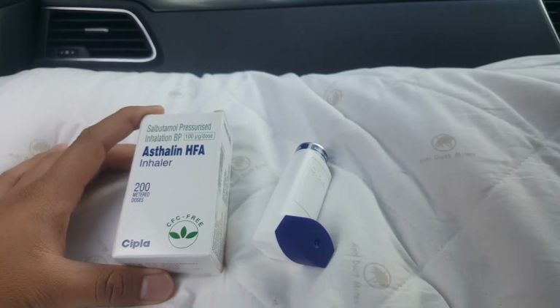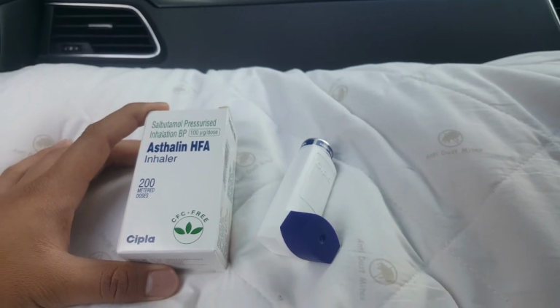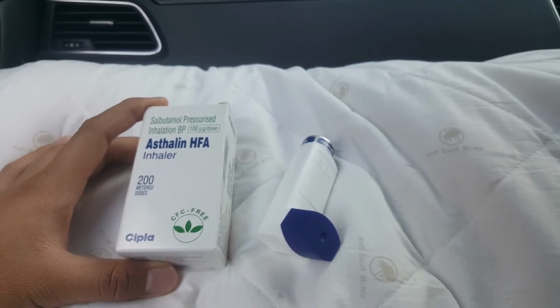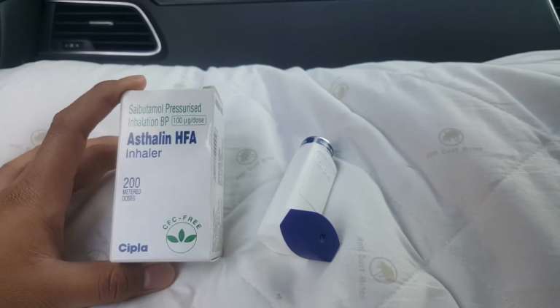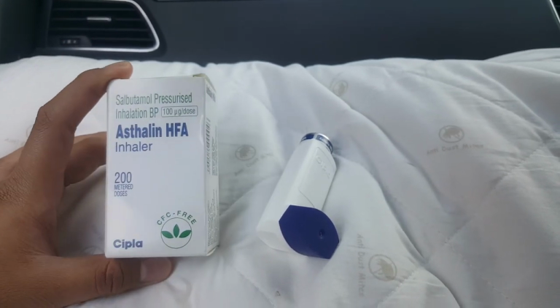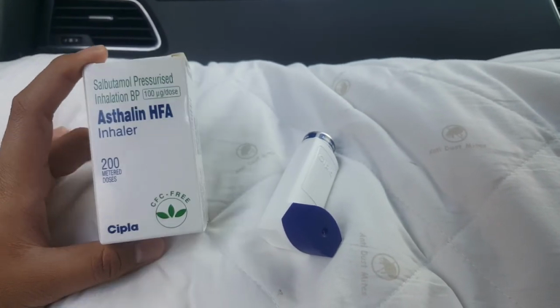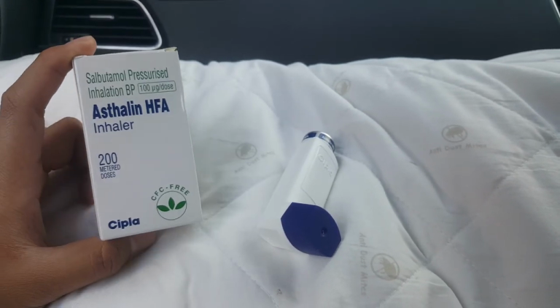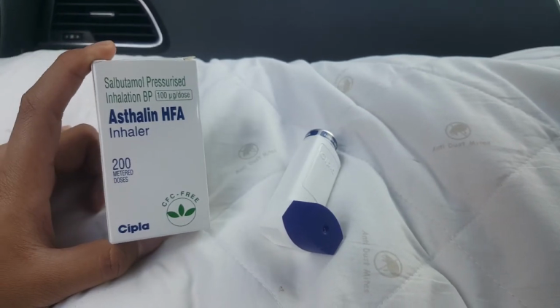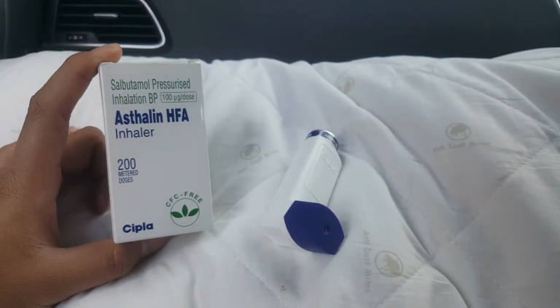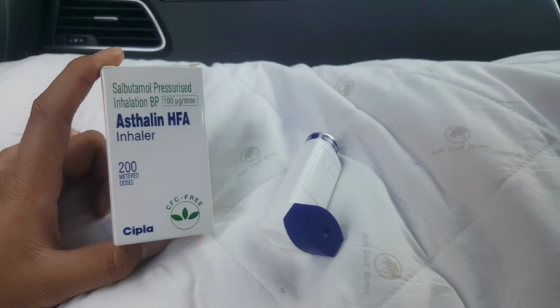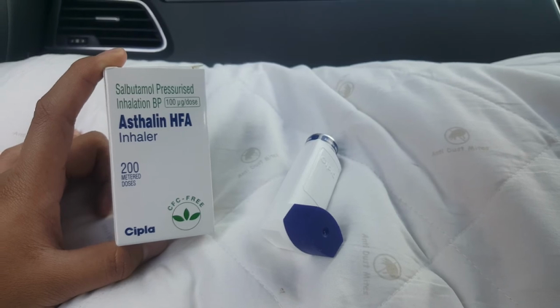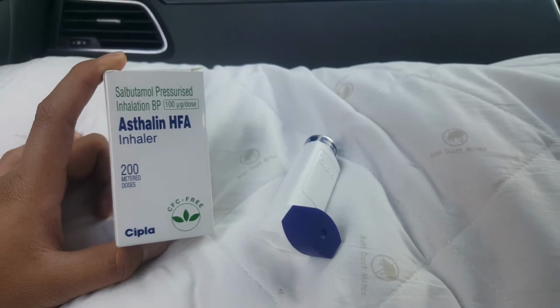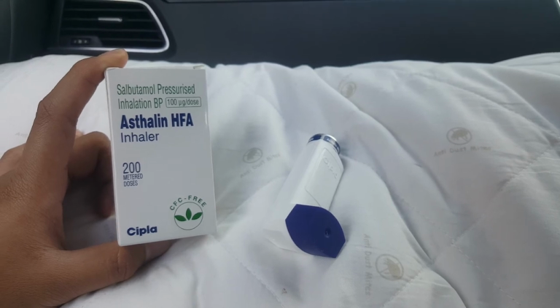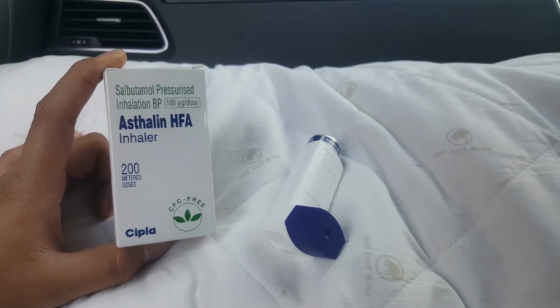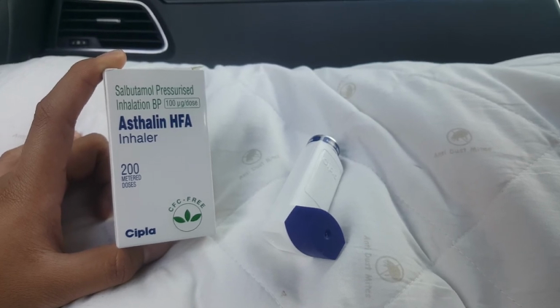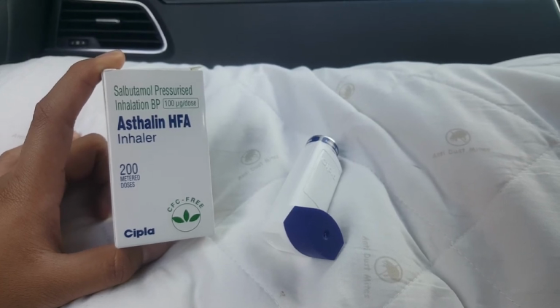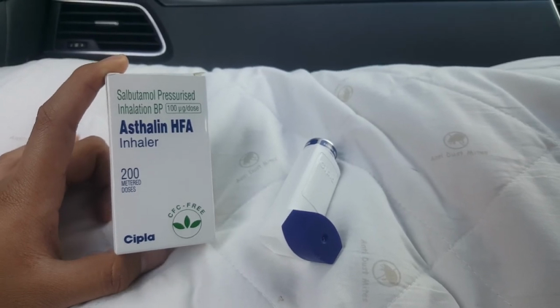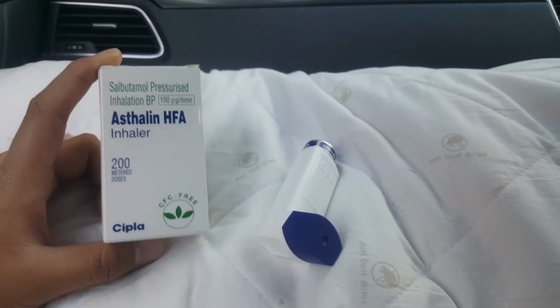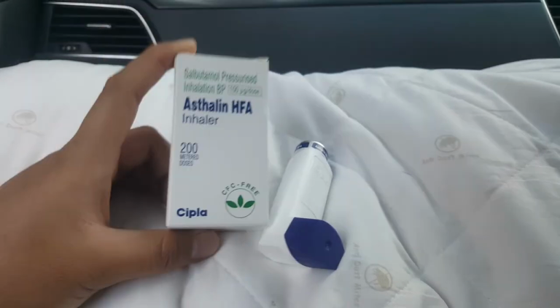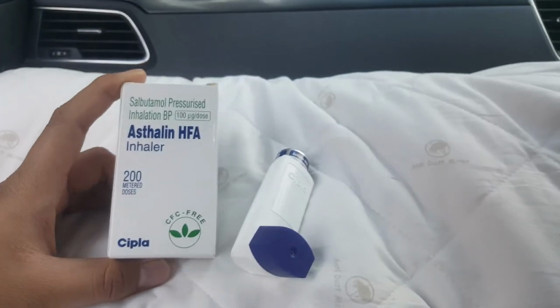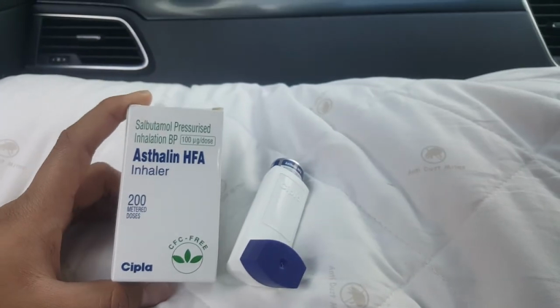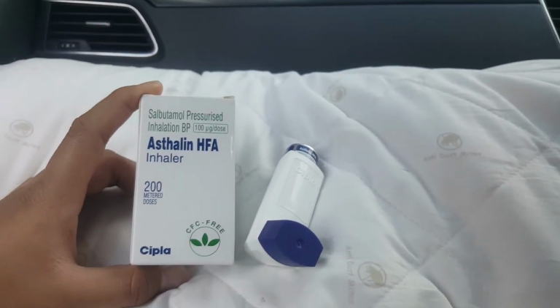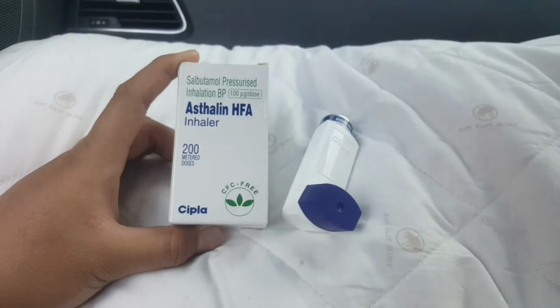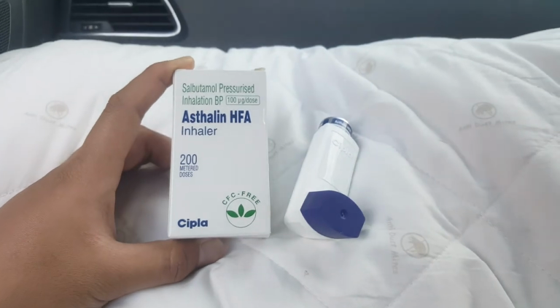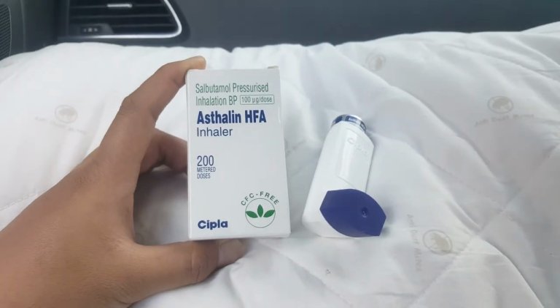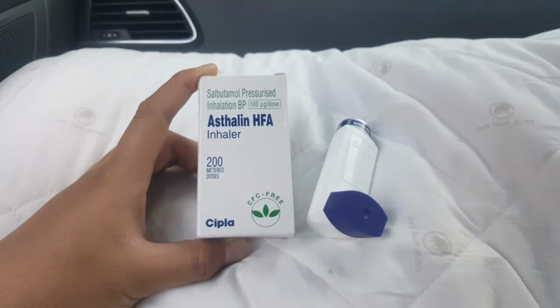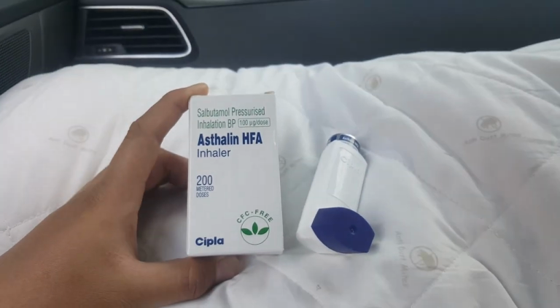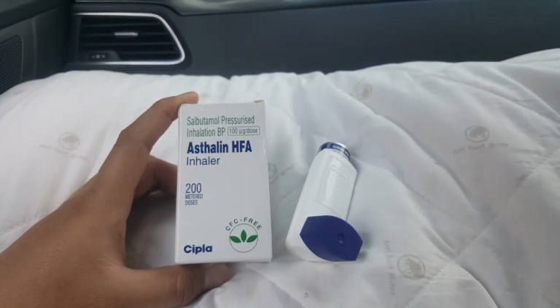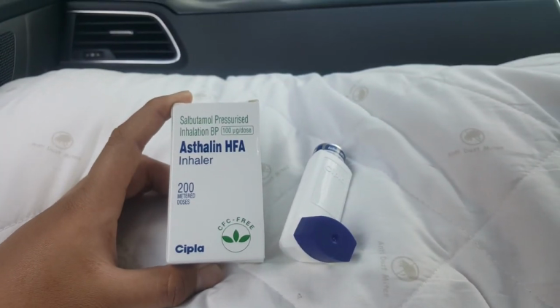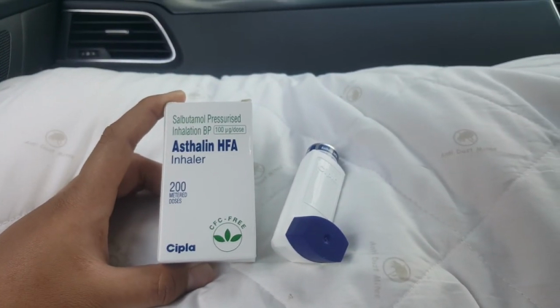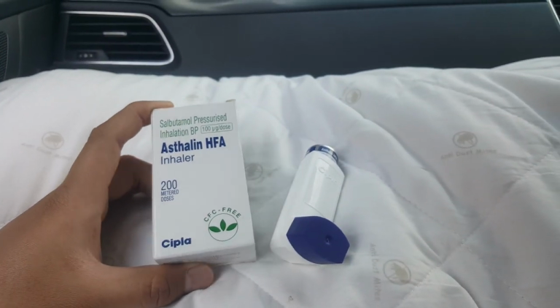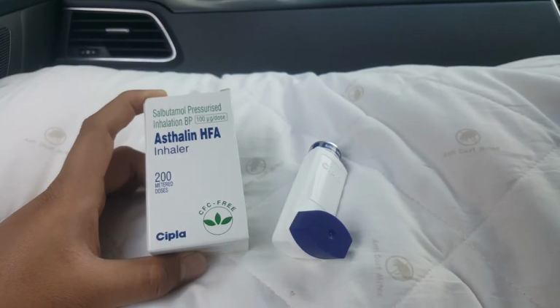This is my product that I want to review. The bad thing is it has a side effect. The good thing is it's a reliever — it relieves your breath. That's all from me.